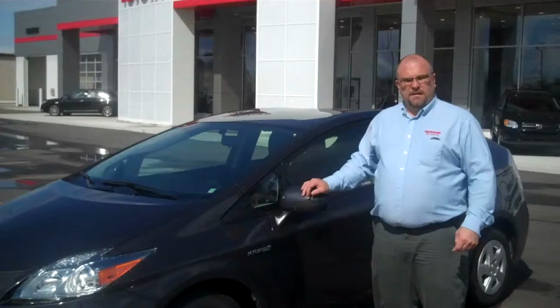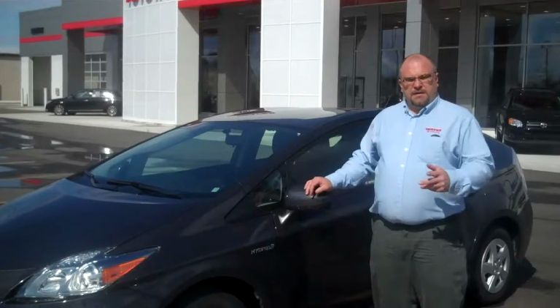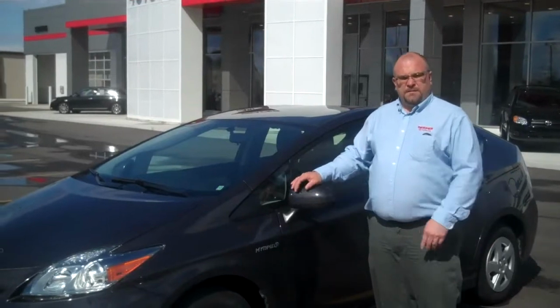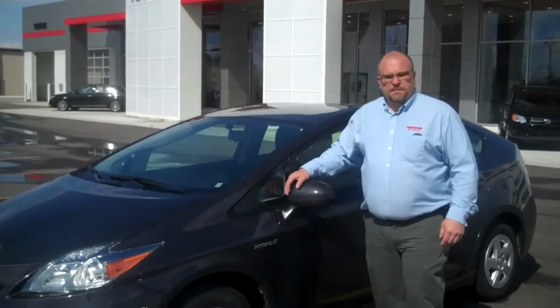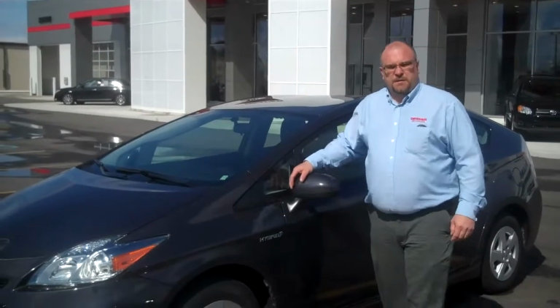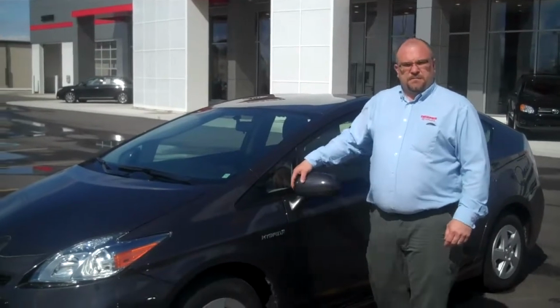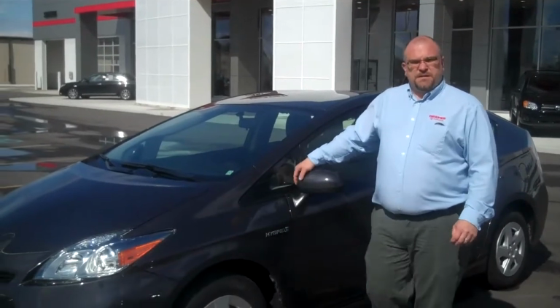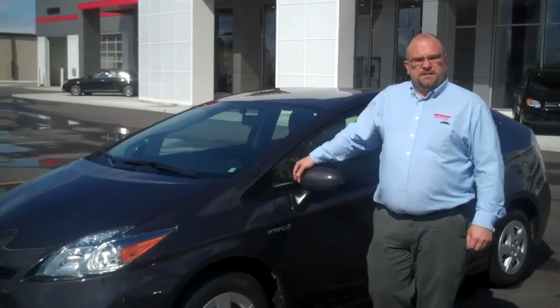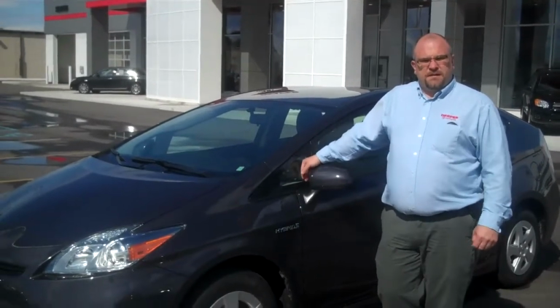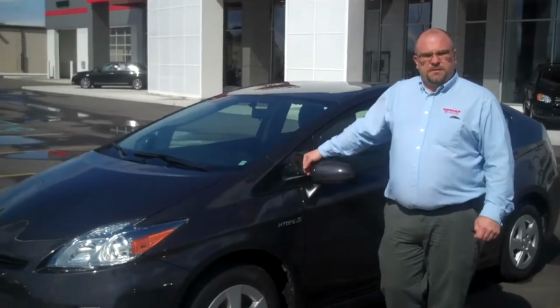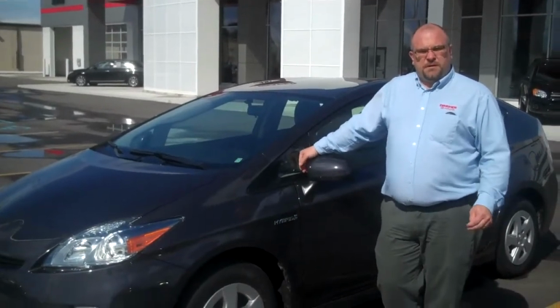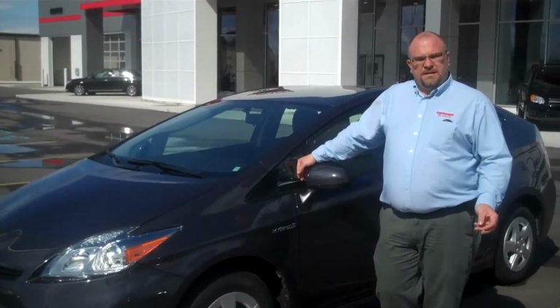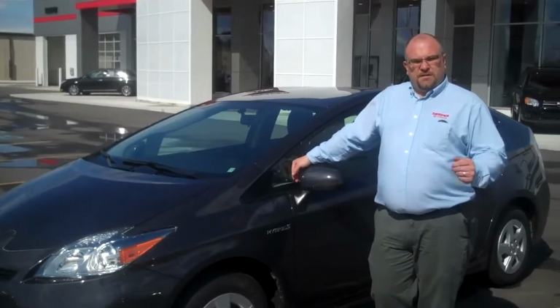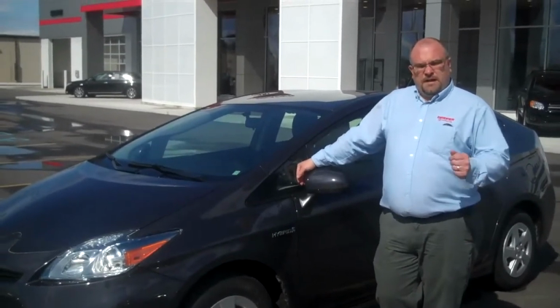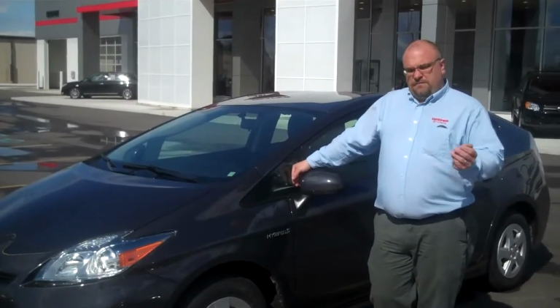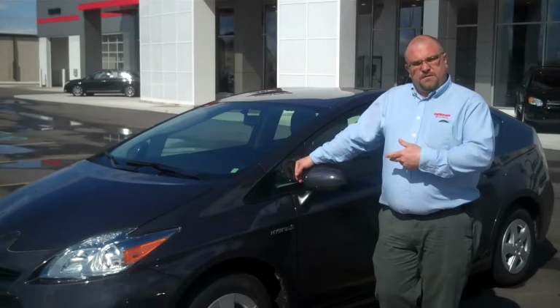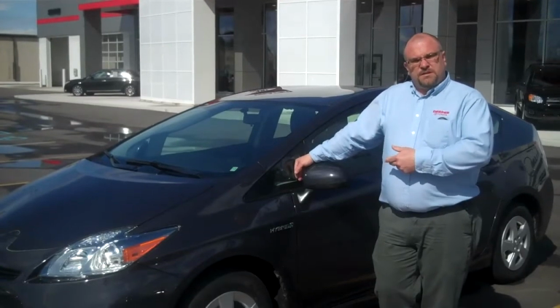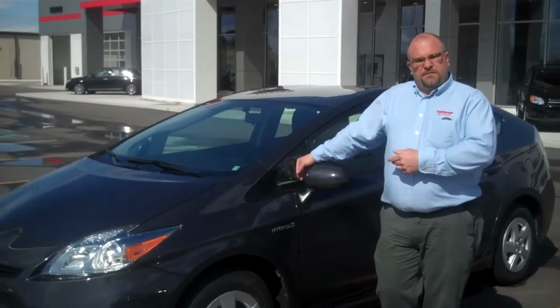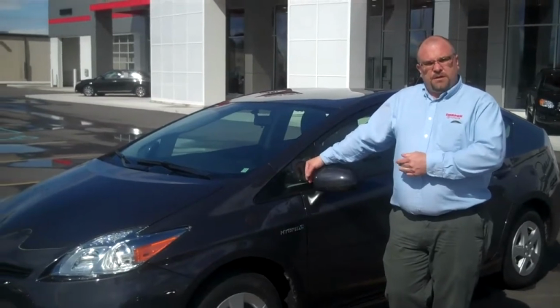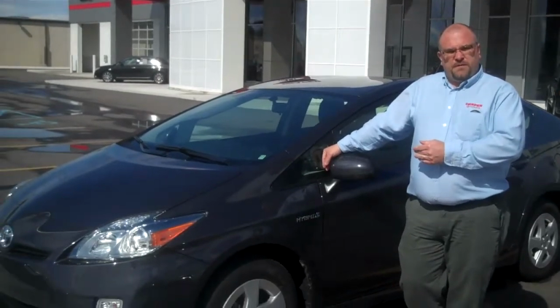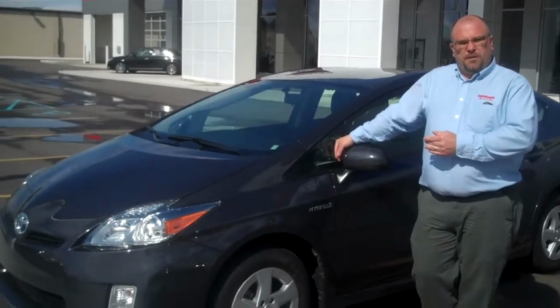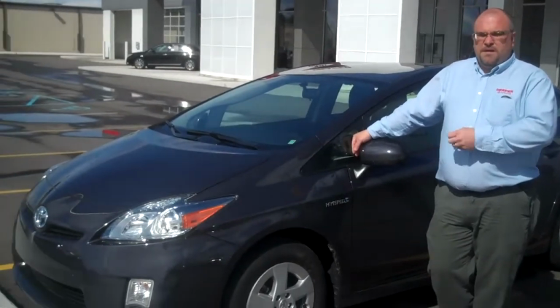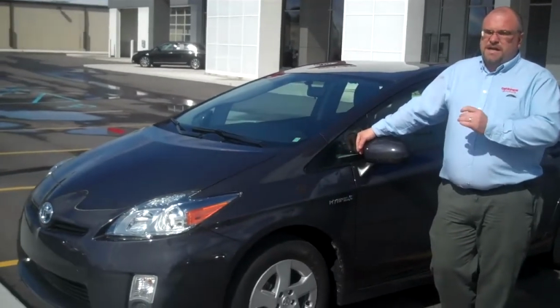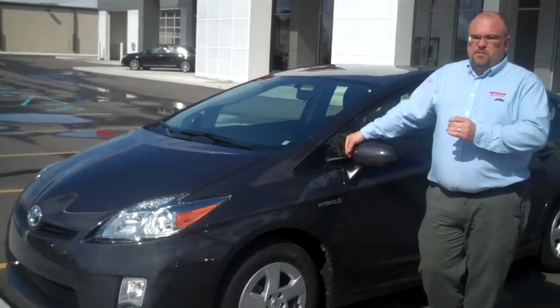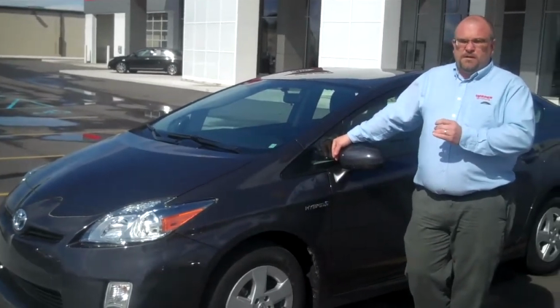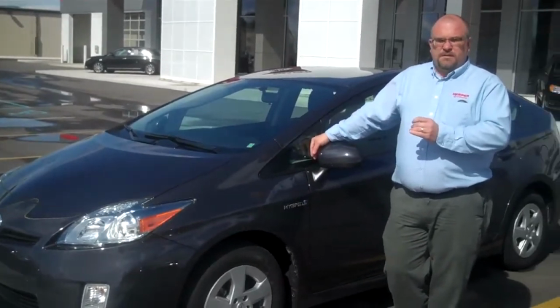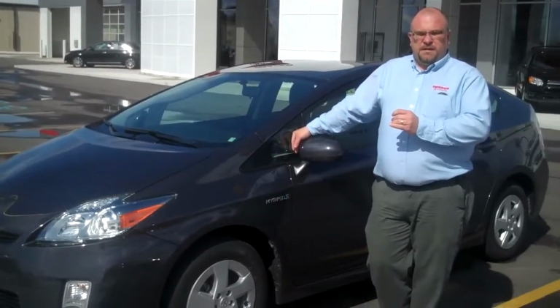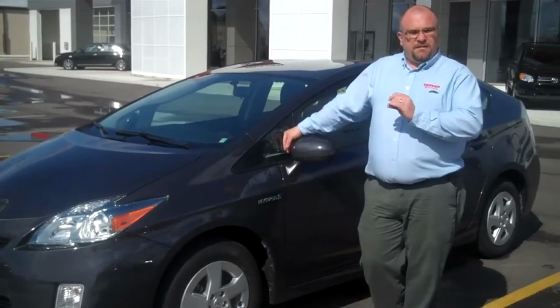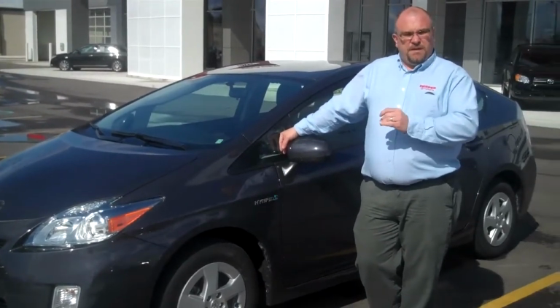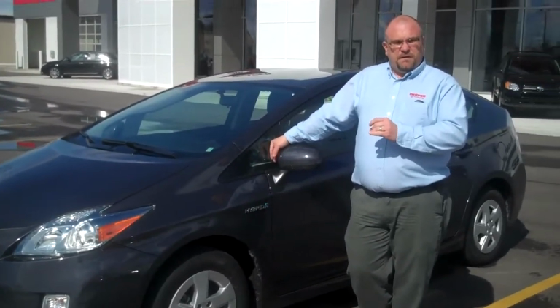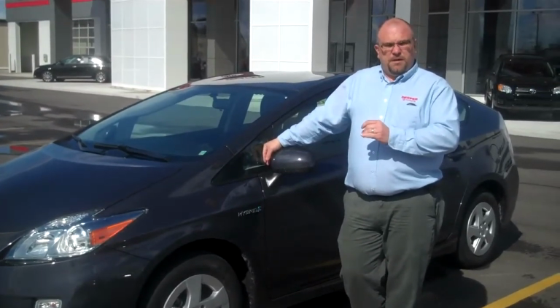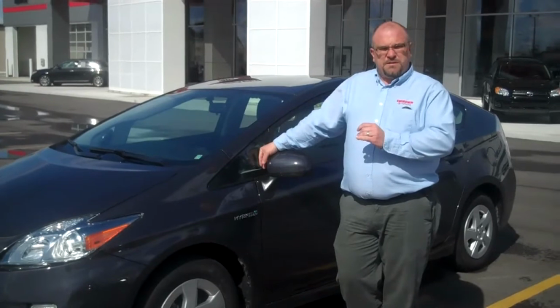Hi Dorothy, my name is Bob Church. I'm a sales consultant here at Draper Toyota. Currently I have this 2011 Prius available, possibly one other coming in that might be available also.